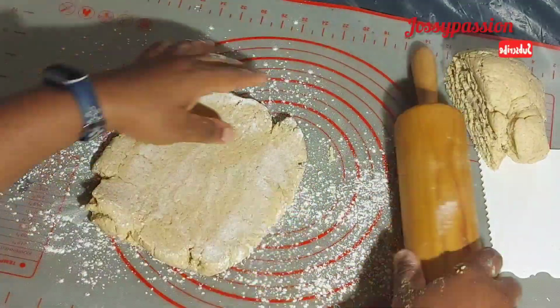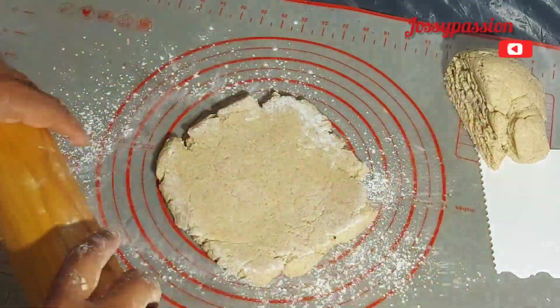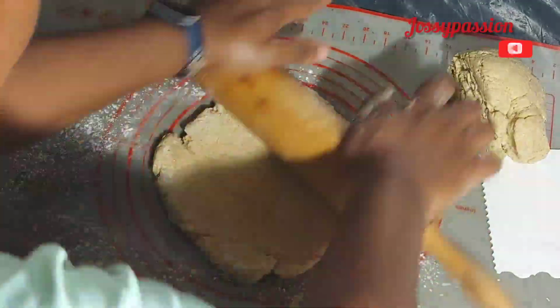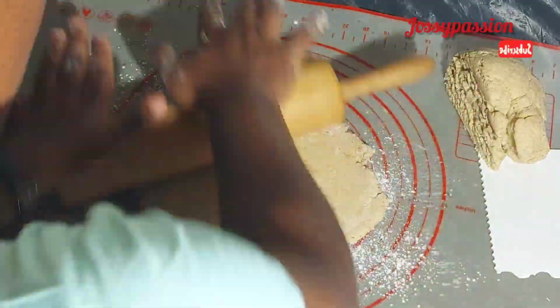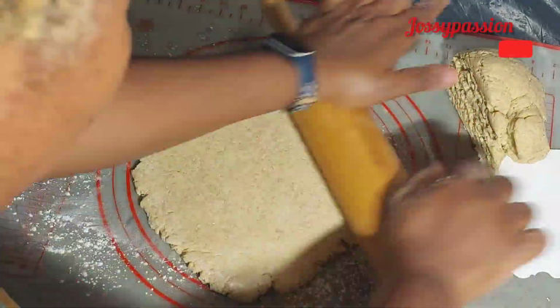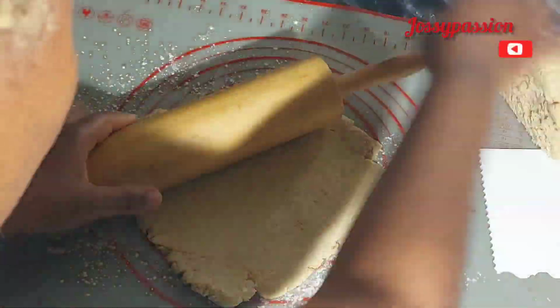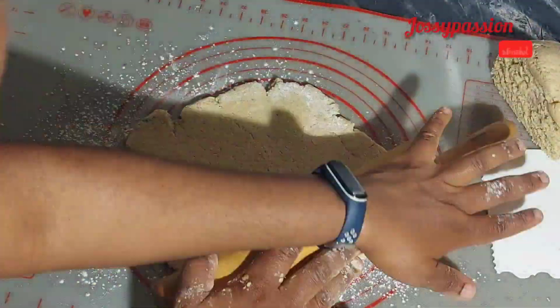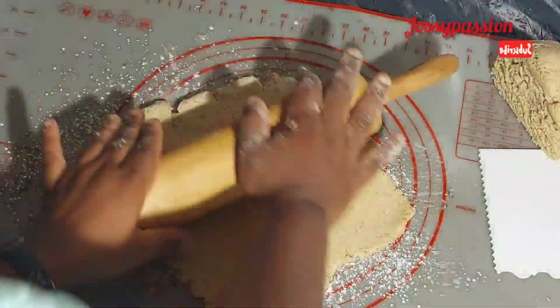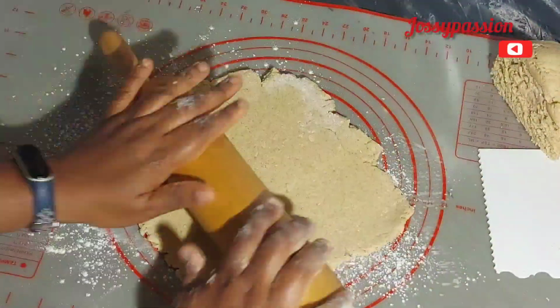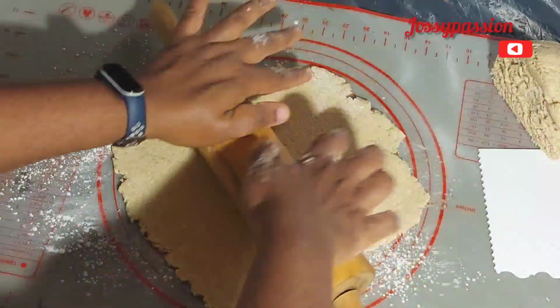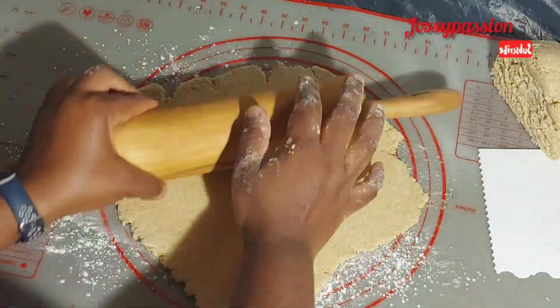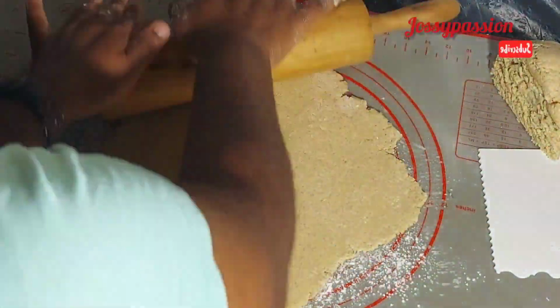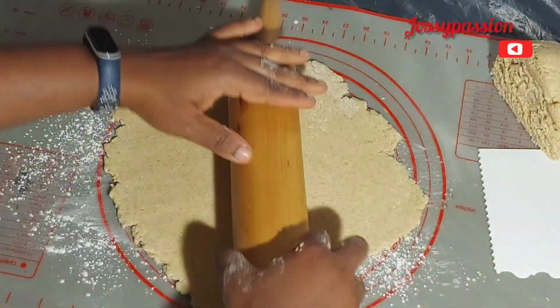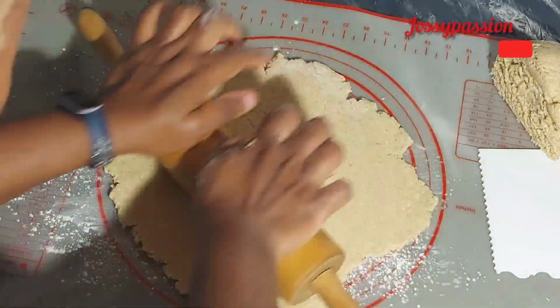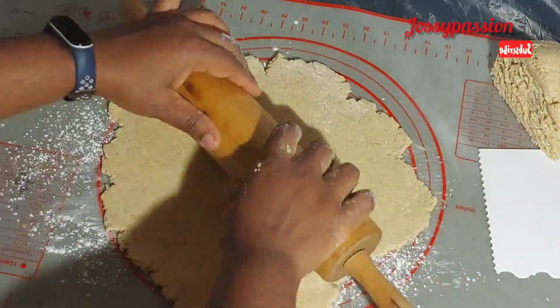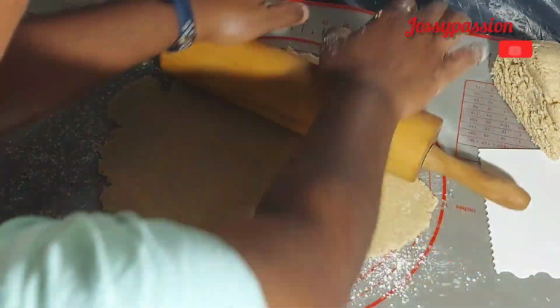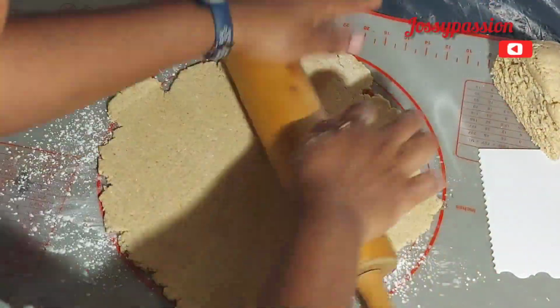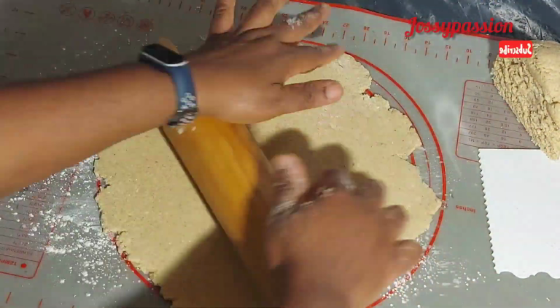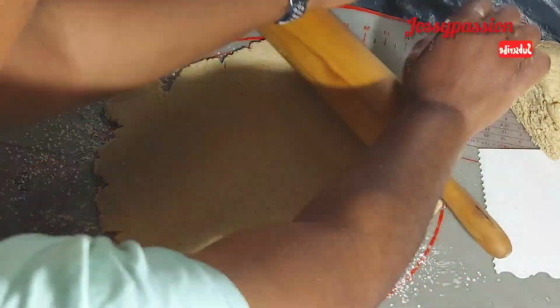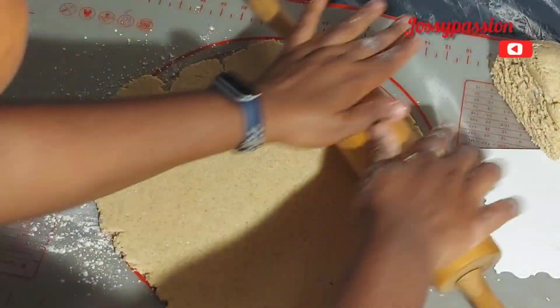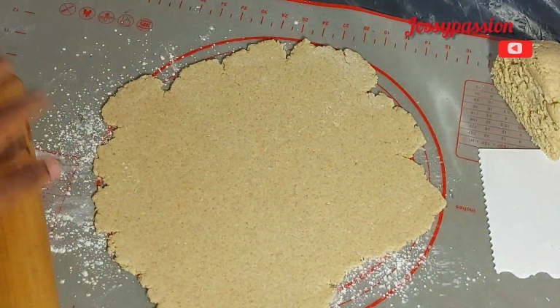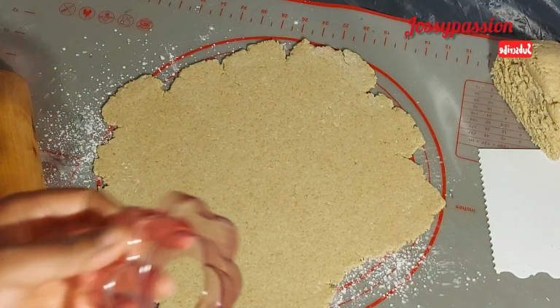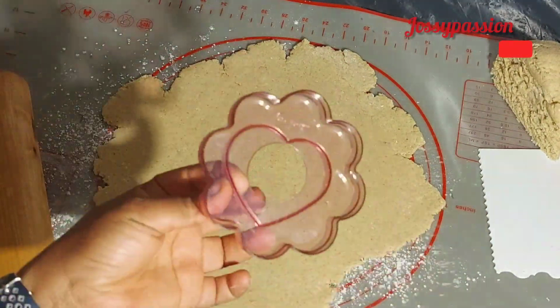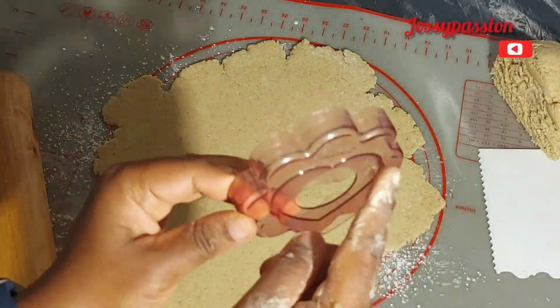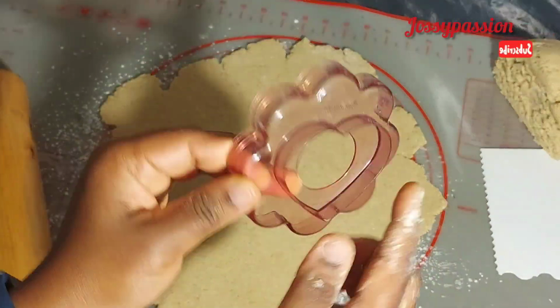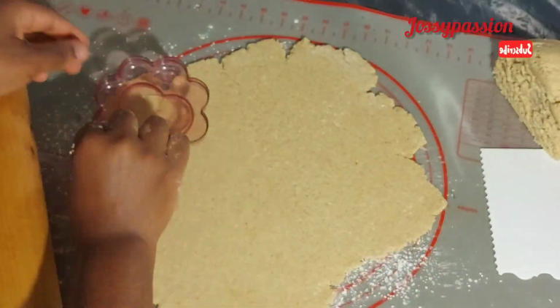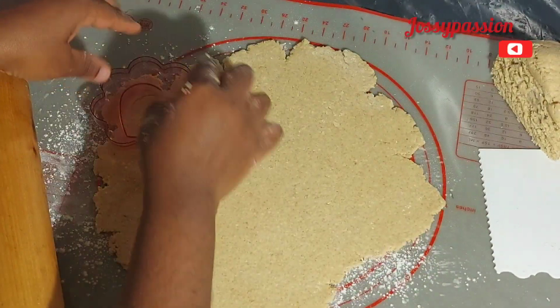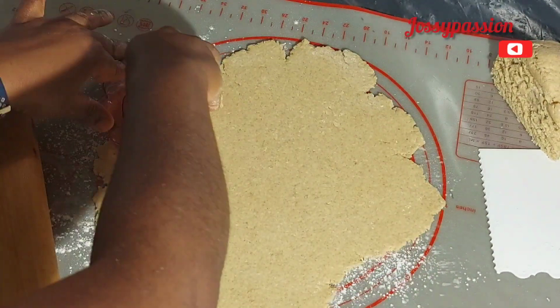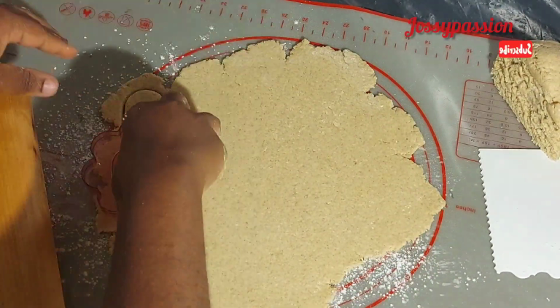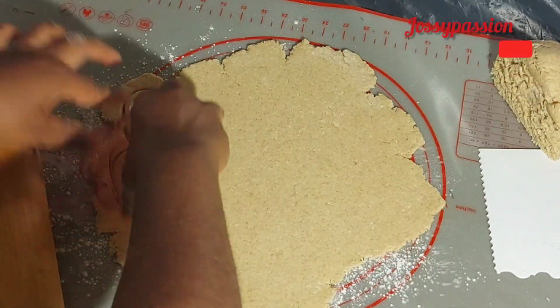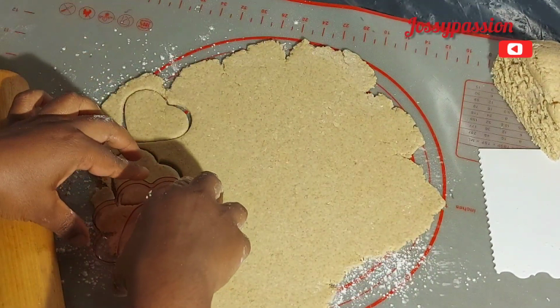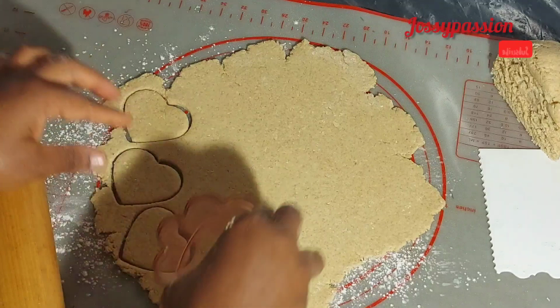Sprinkle some flour on your surface and start kneading. You have to knead this very, very flat. If you are still watching, please give this video a thumbs up! Then use any shape of your choice to cut this — you can use a tumbler.